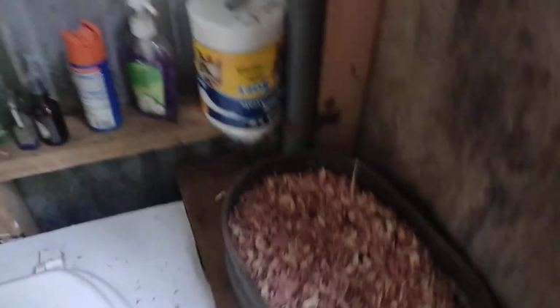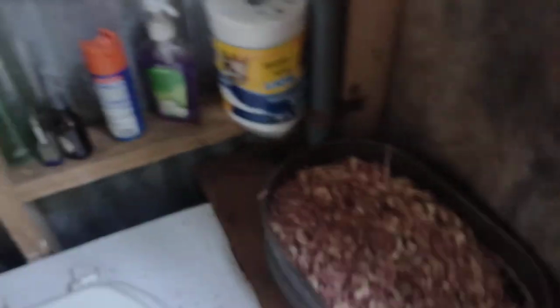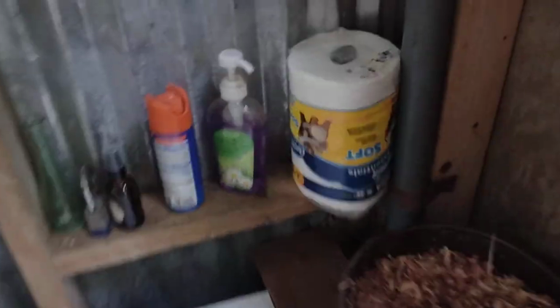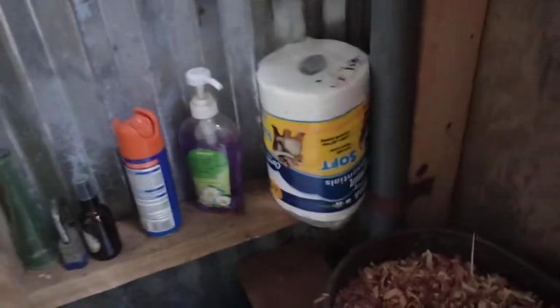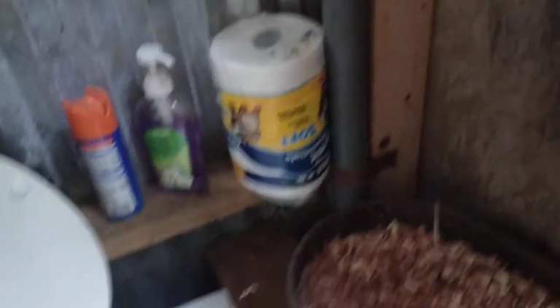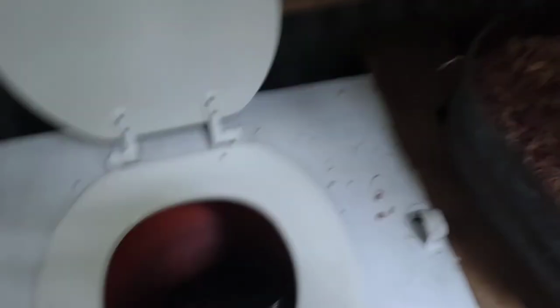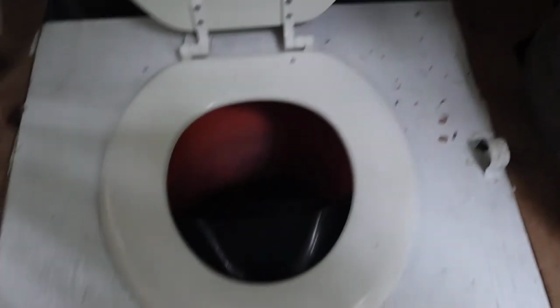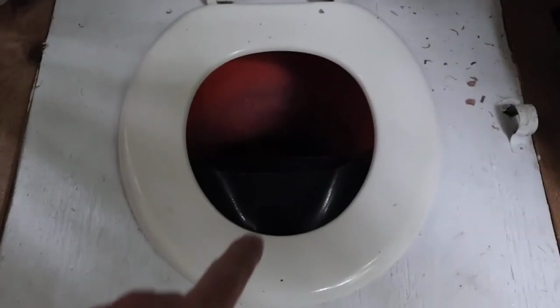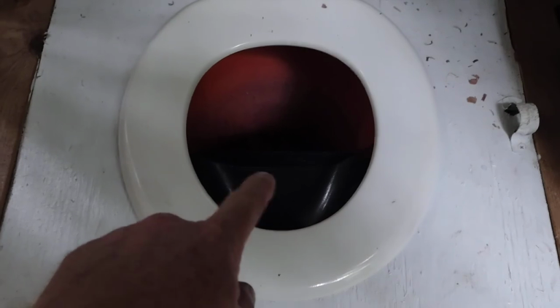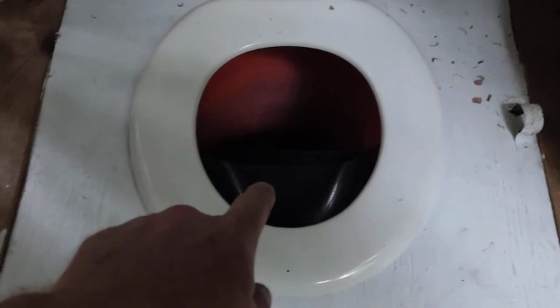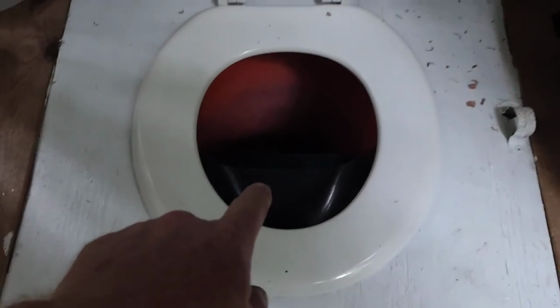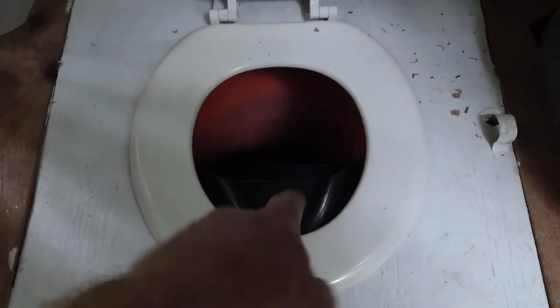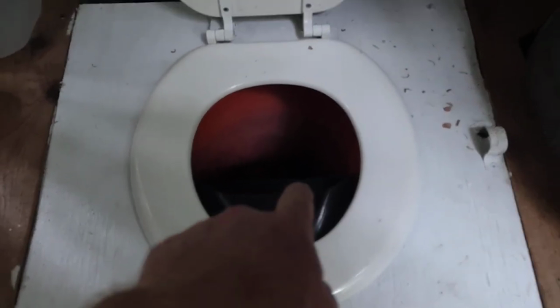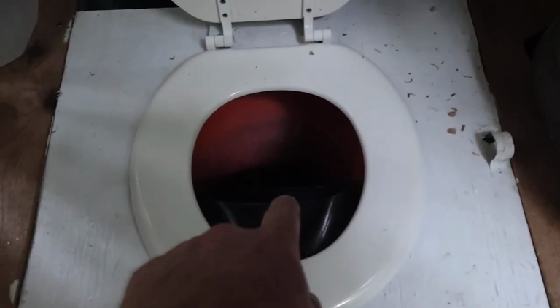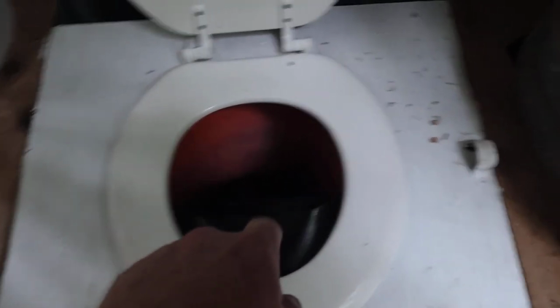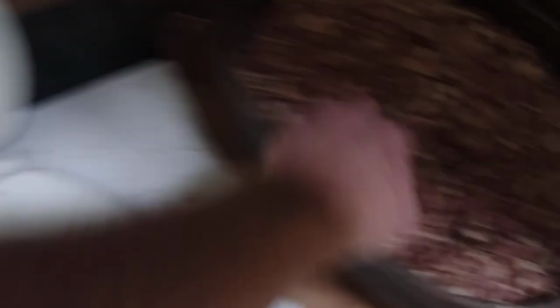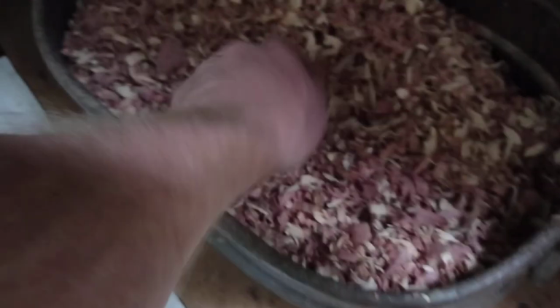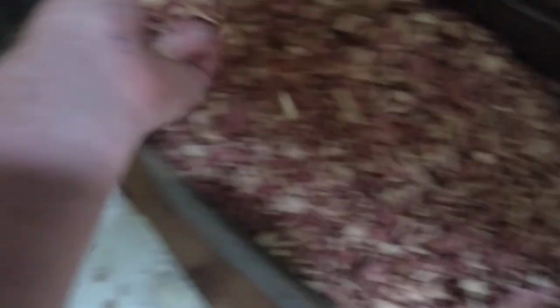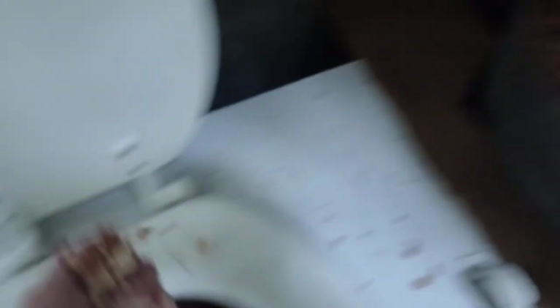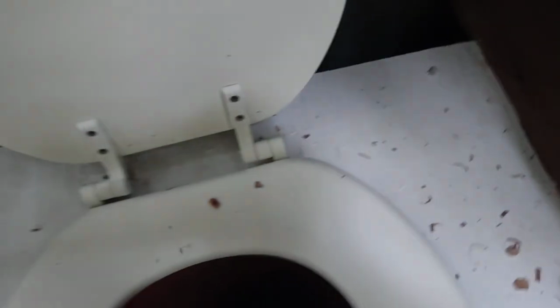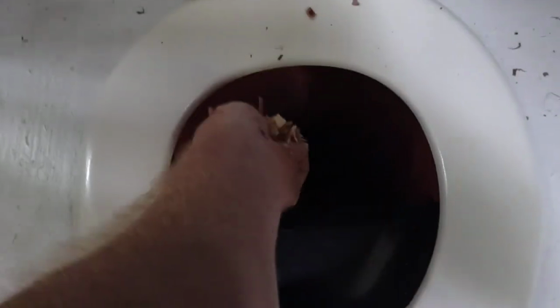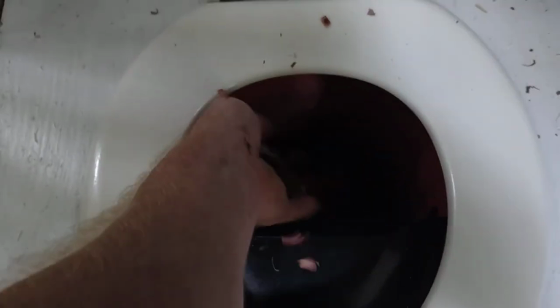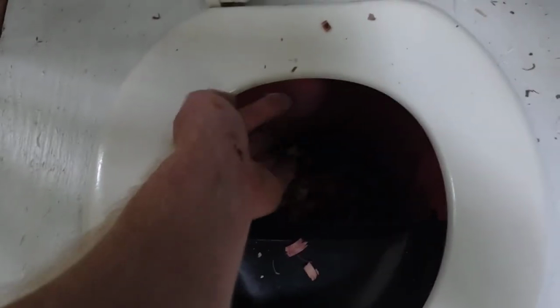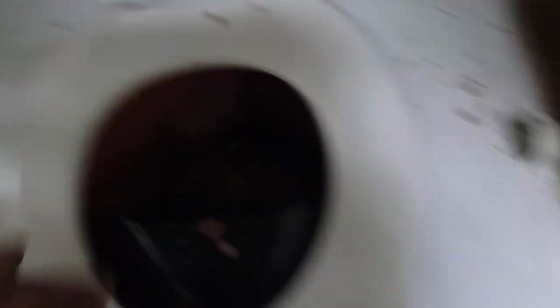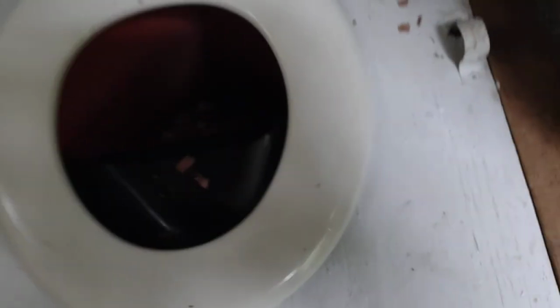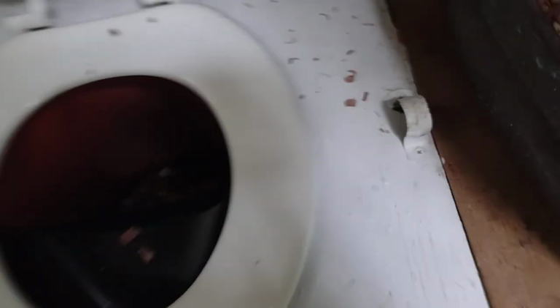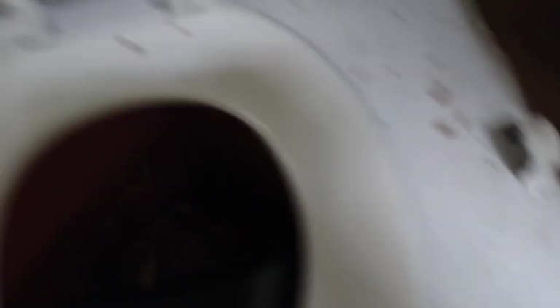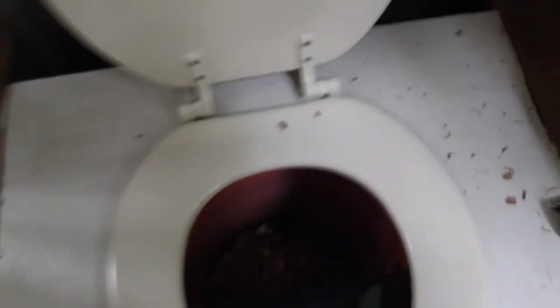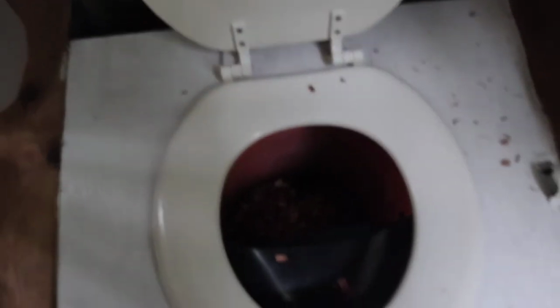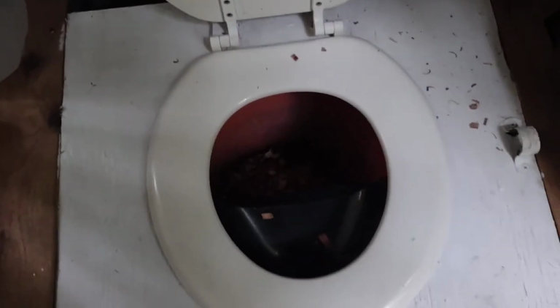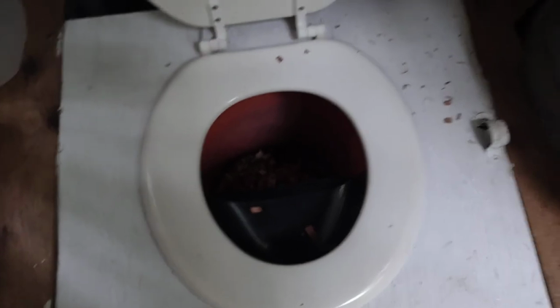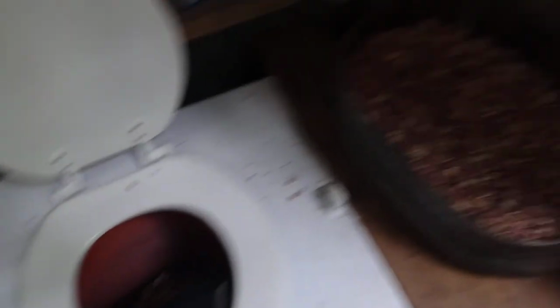This bathroom is the same design — we use the cedar chips — but it has a urine diverter, so we divert the urine. Instead of flushing, you throw in a handful of chips. Try not to get them in that part because you don't want to clog the drain.